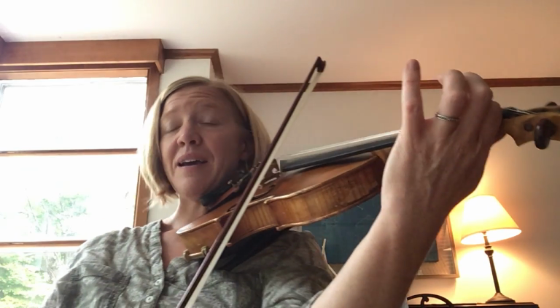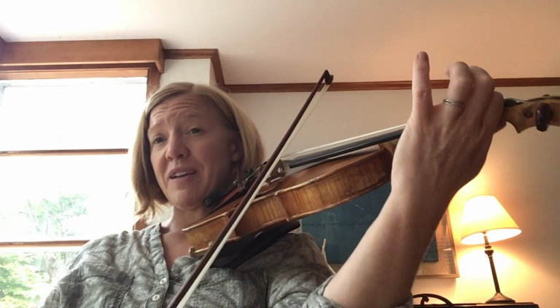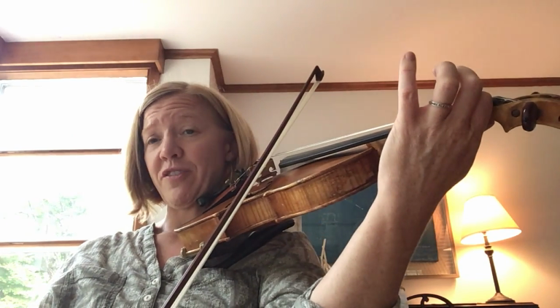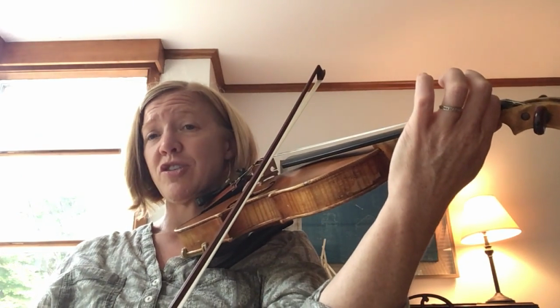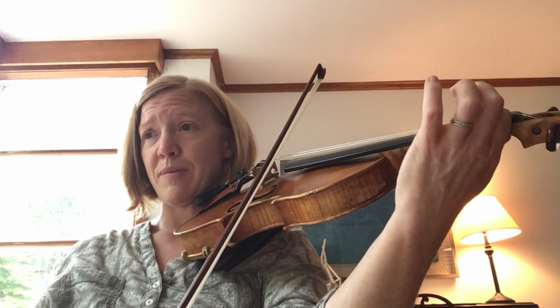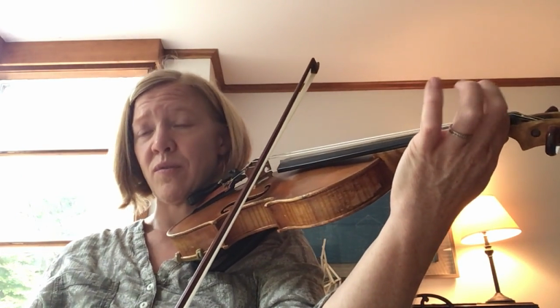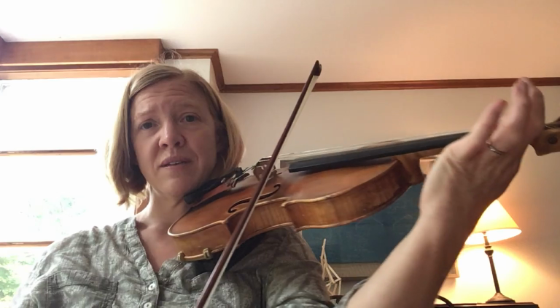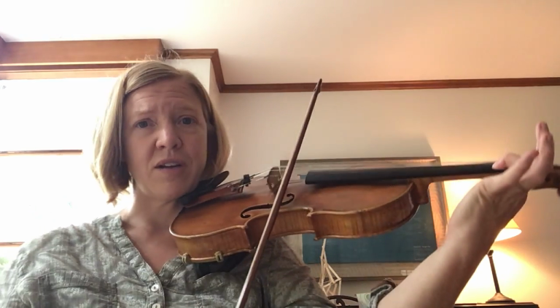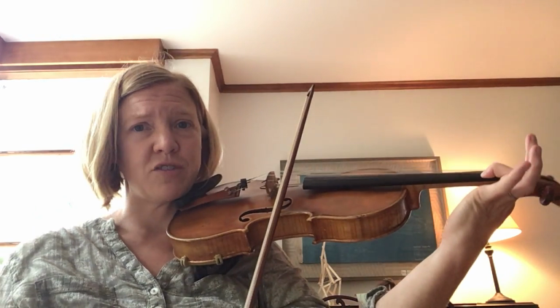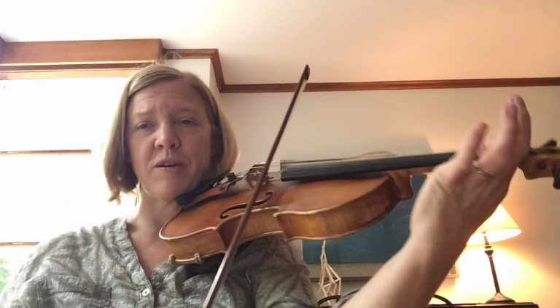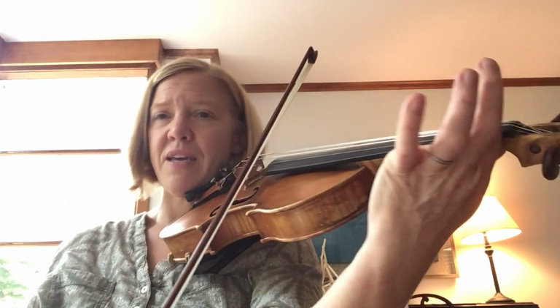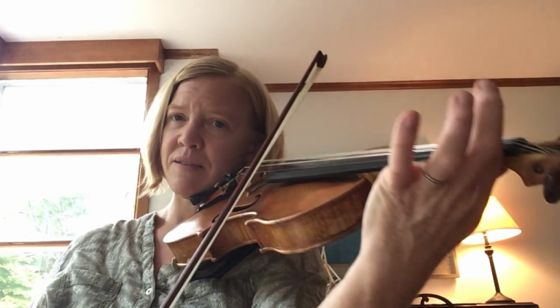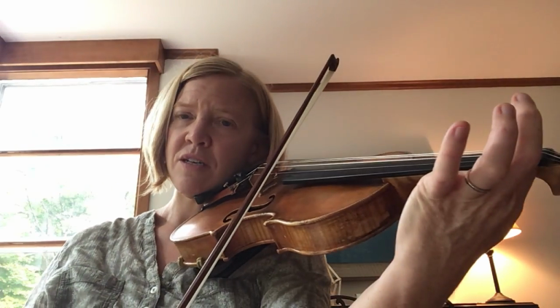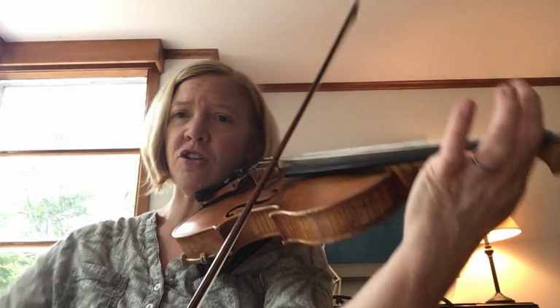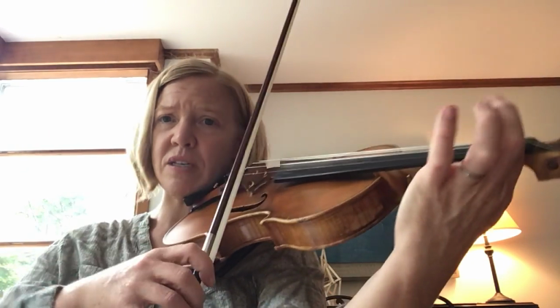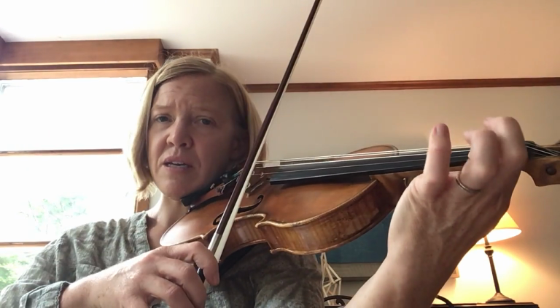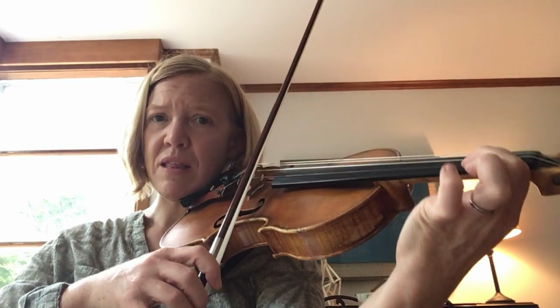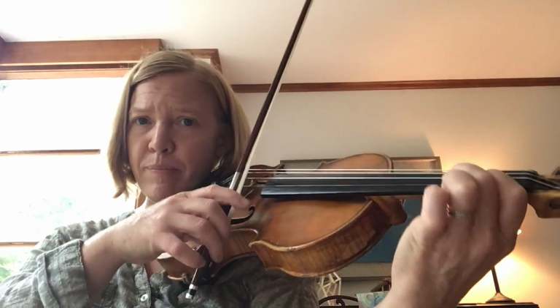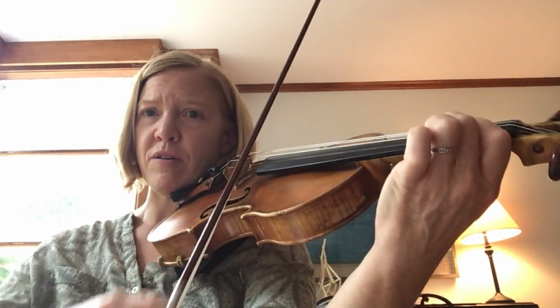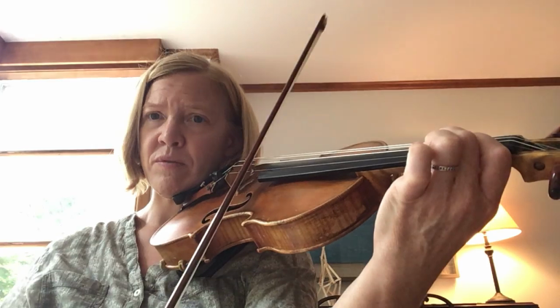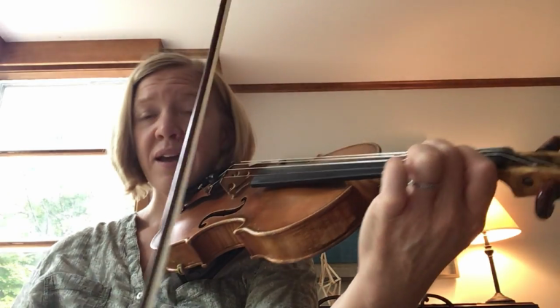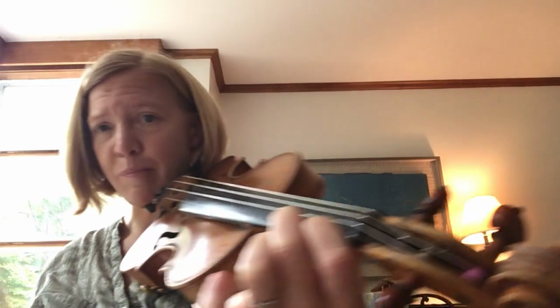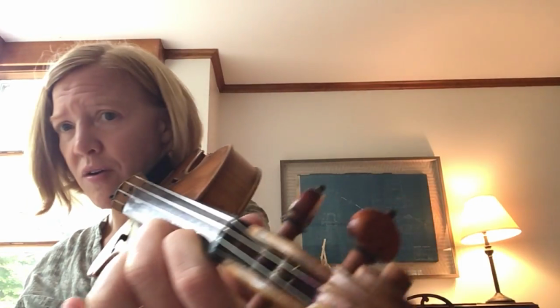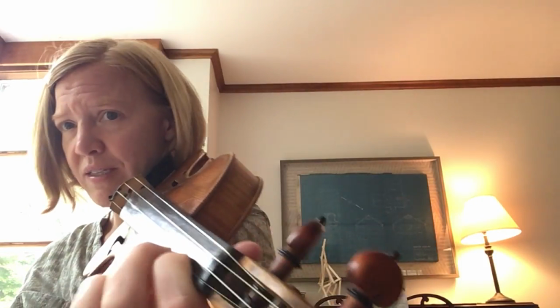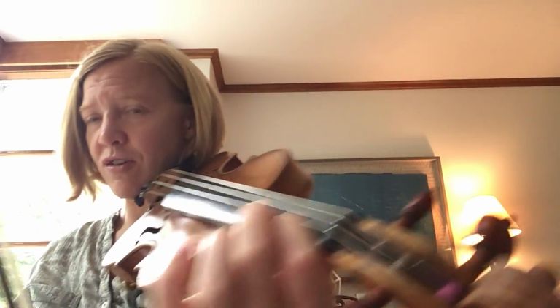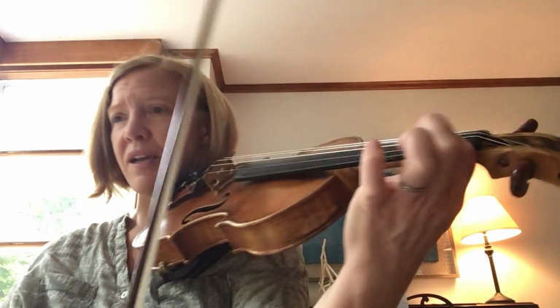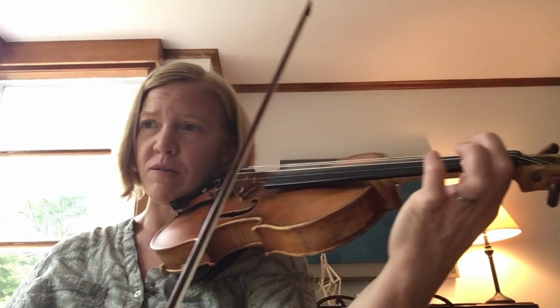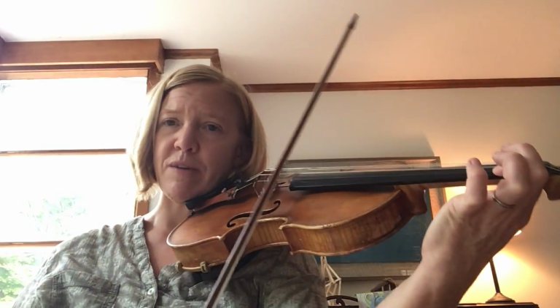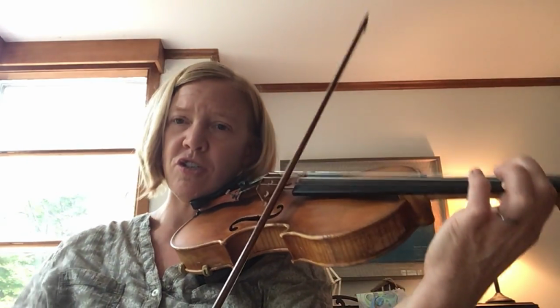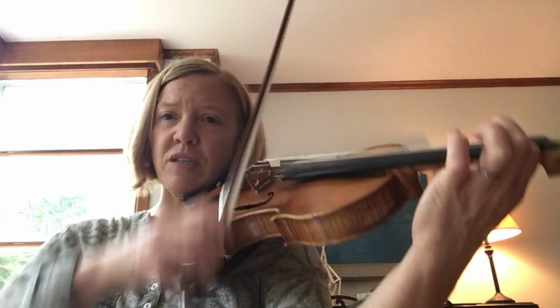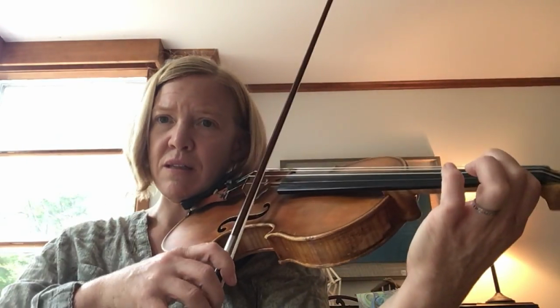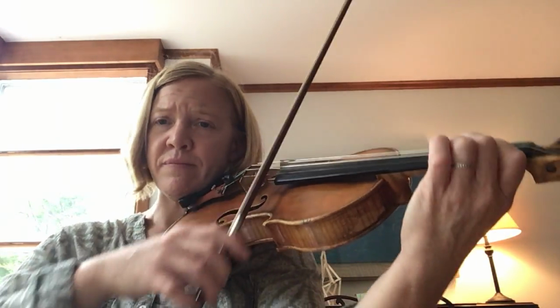We're ready for the first shoot the bow. It's on an F sharp on your E. Shoot the bow. And the bow is a two on the E. So it's gonna be shoot the...